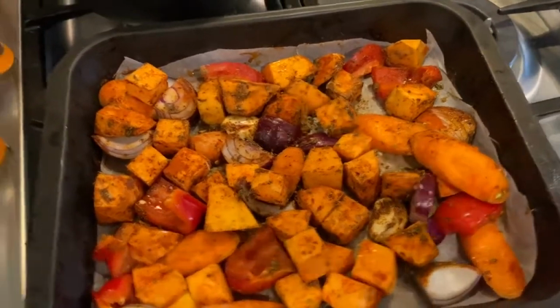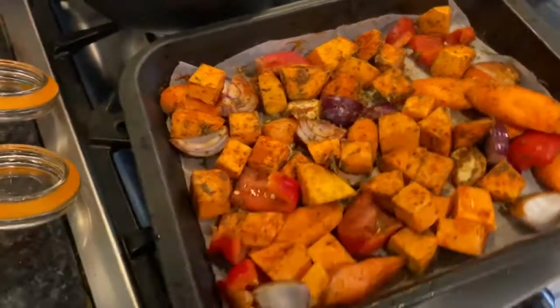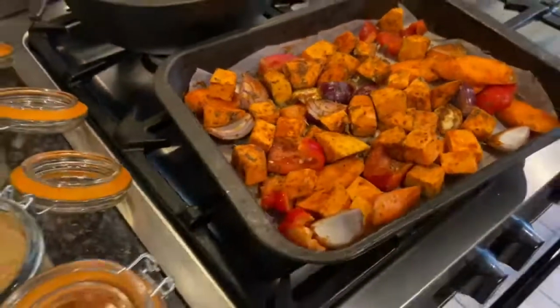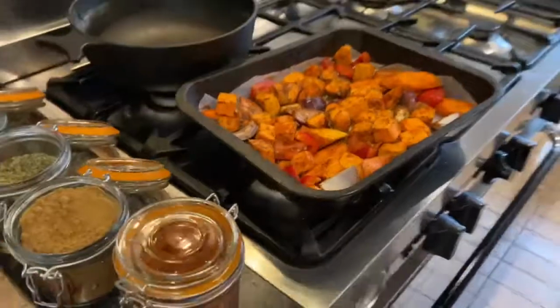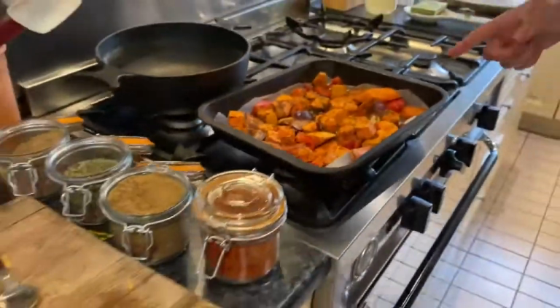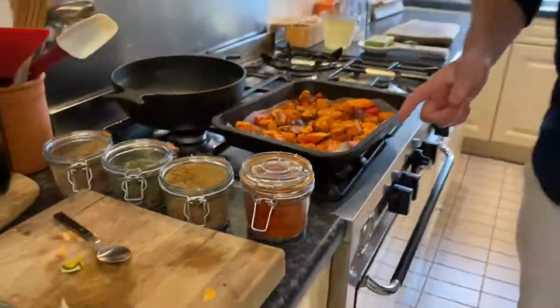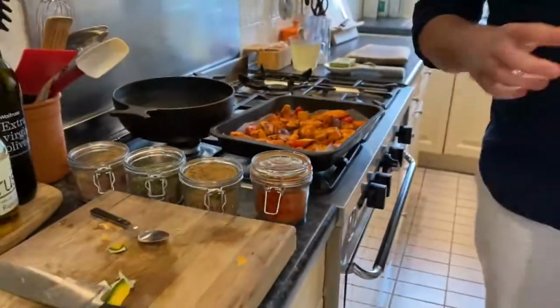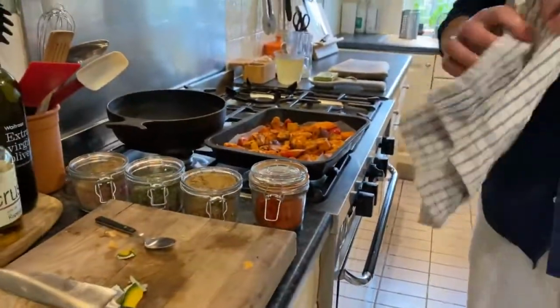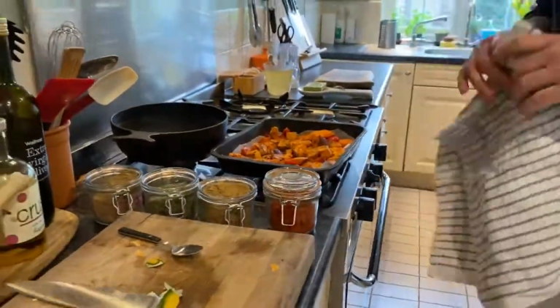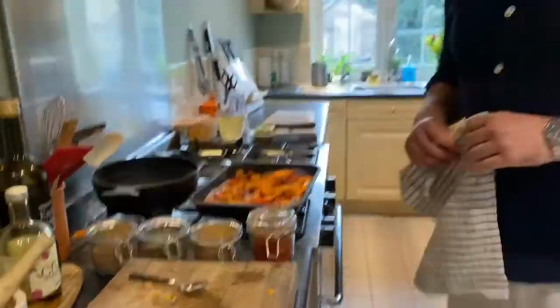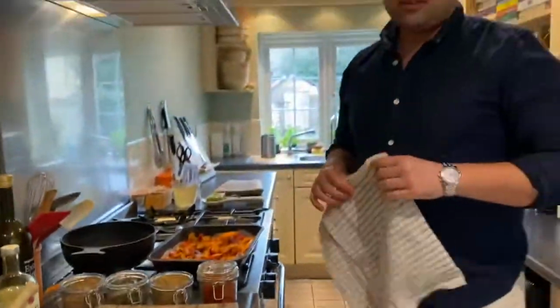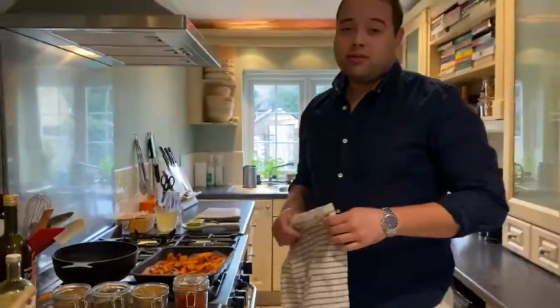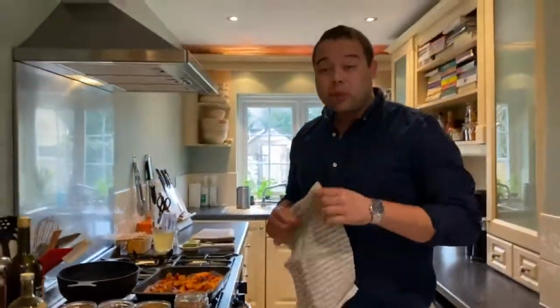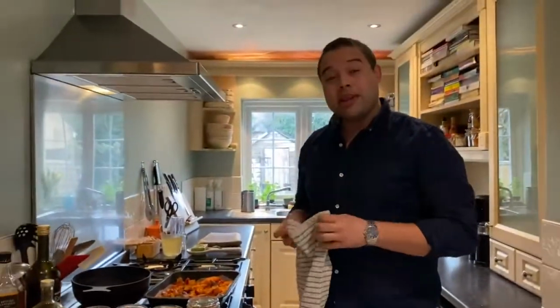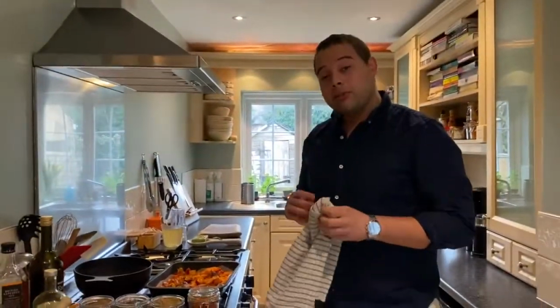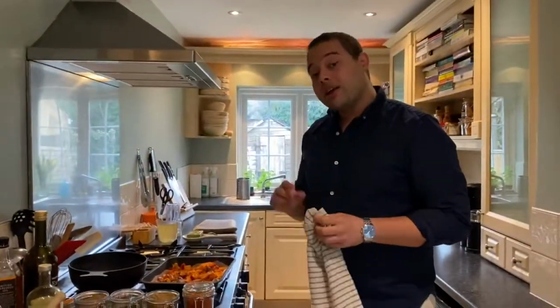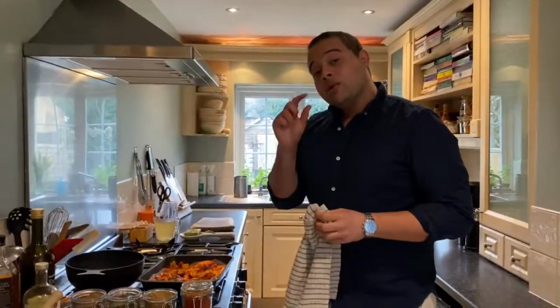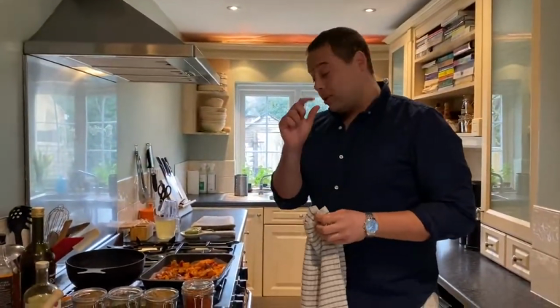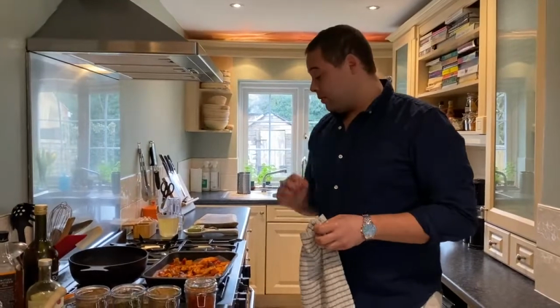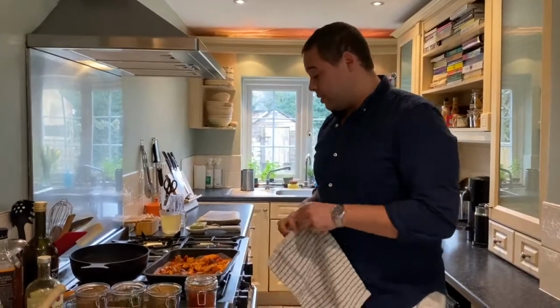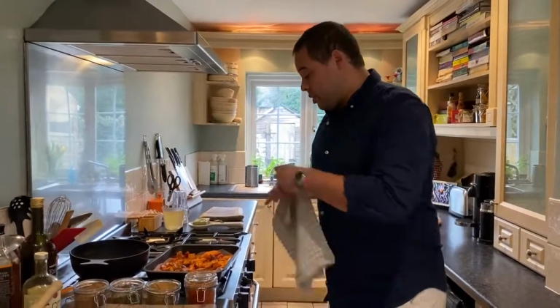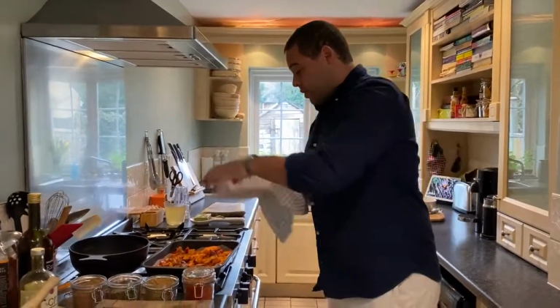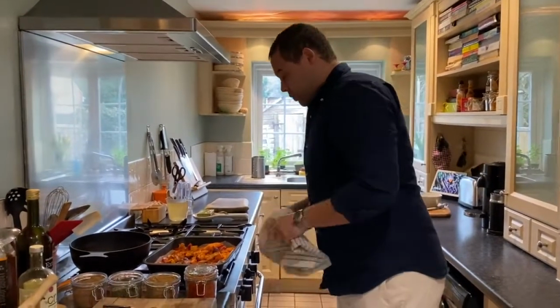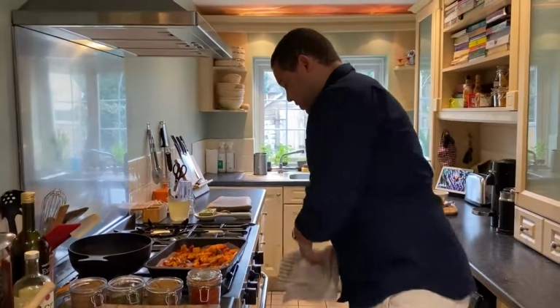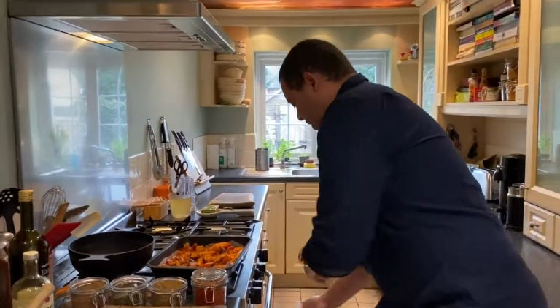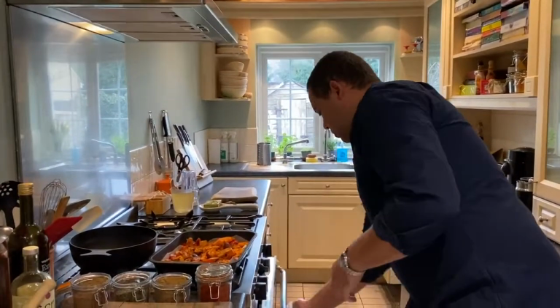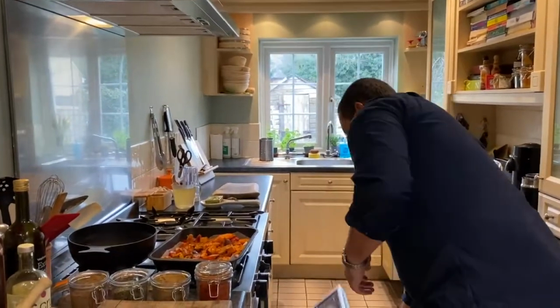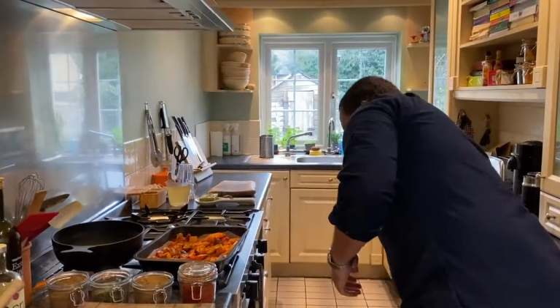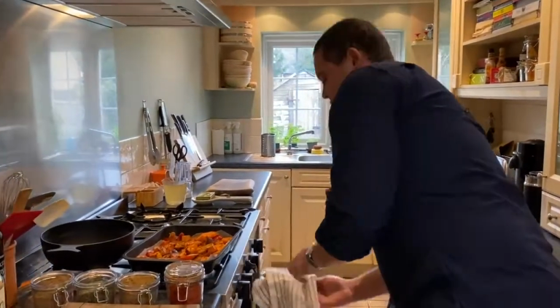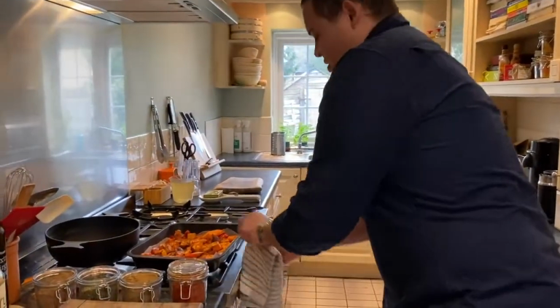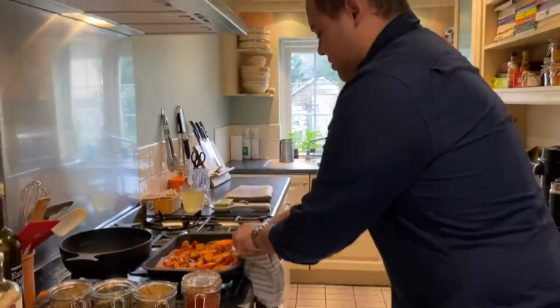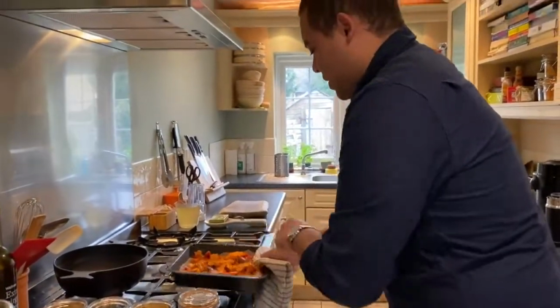So that can now go into the oven — 200 degrees for about 40 minutes, but keep an eye on it. We want them to be quite soft and tender, so I've got one in here already — let's get that one in.